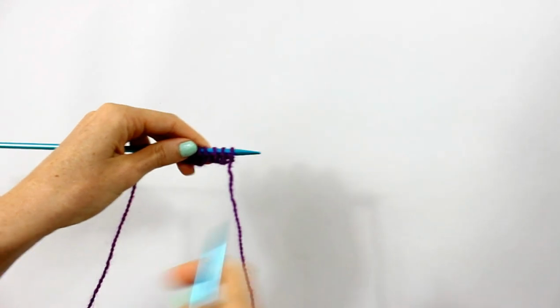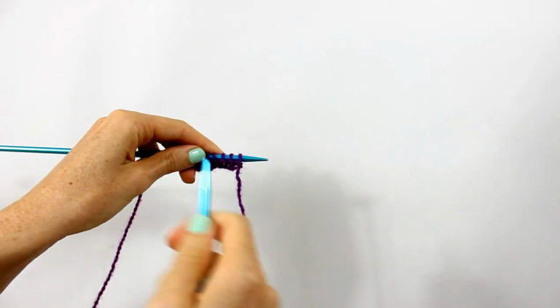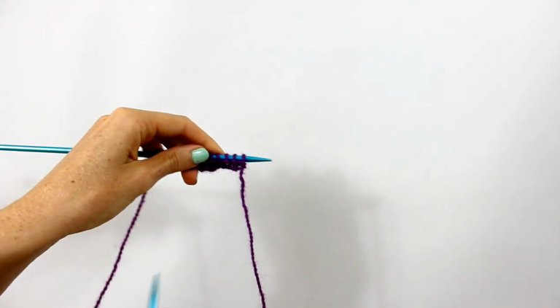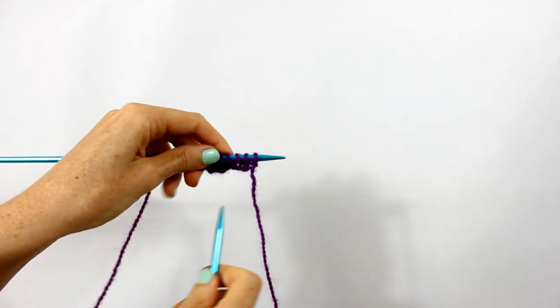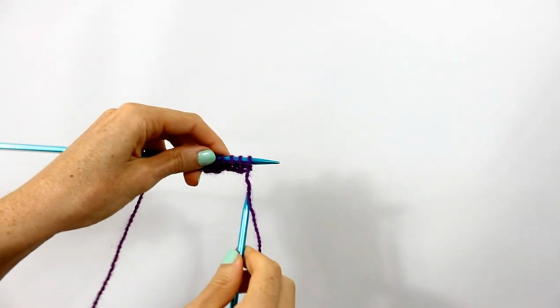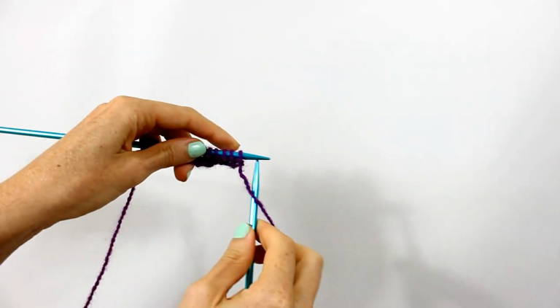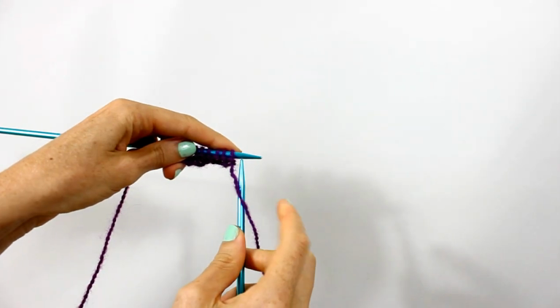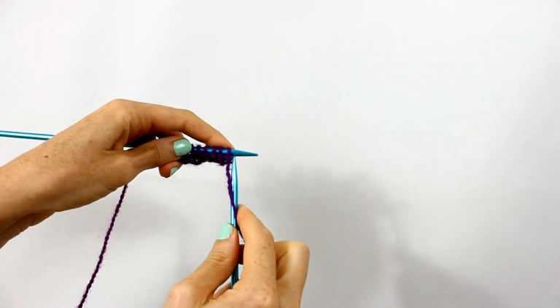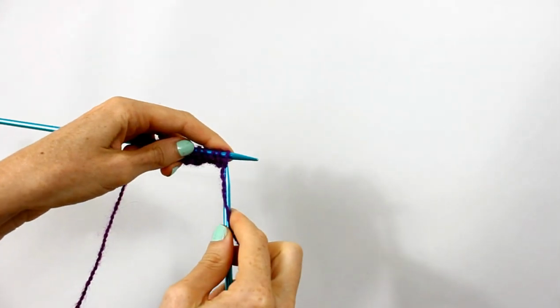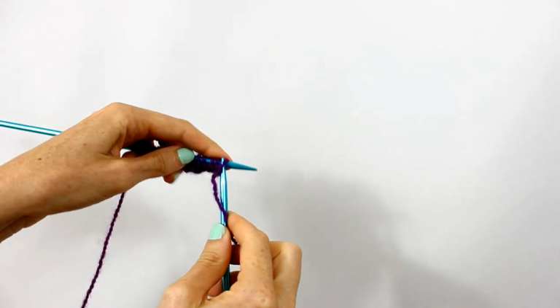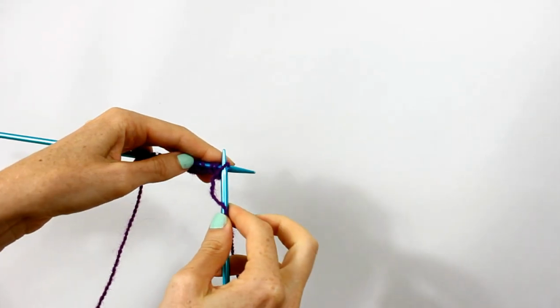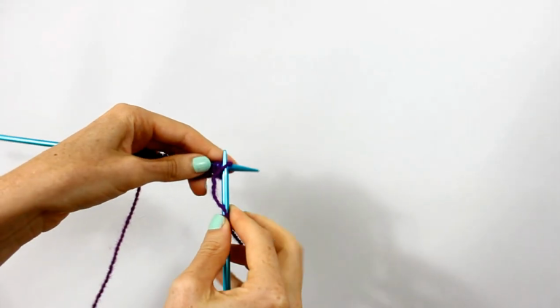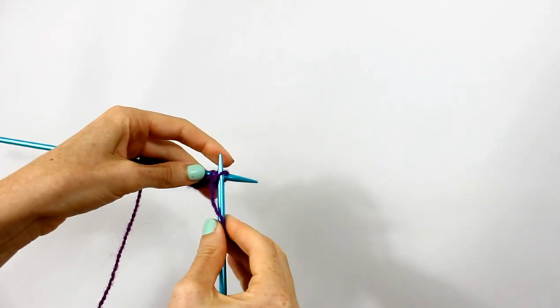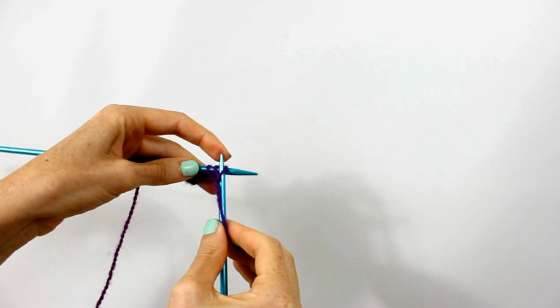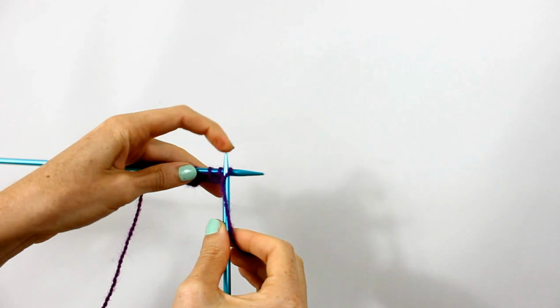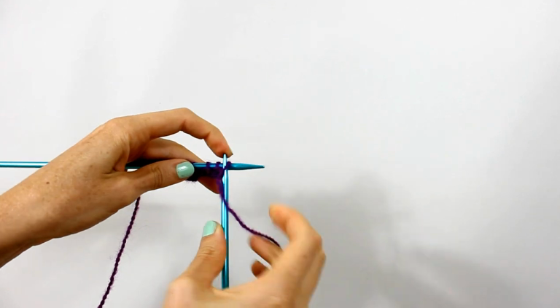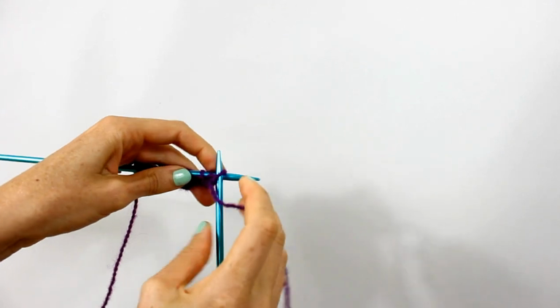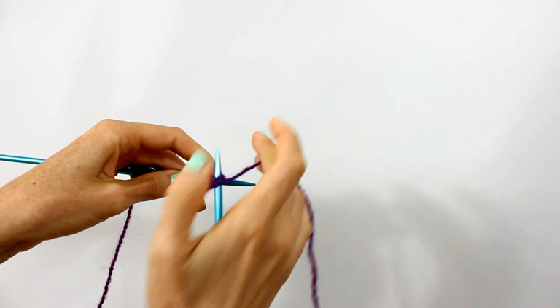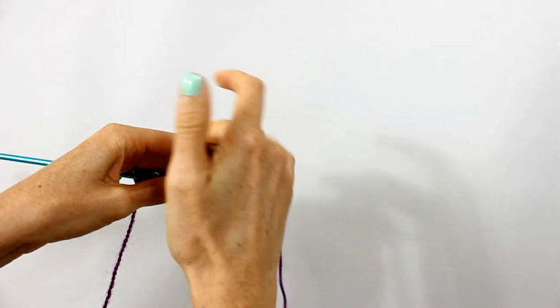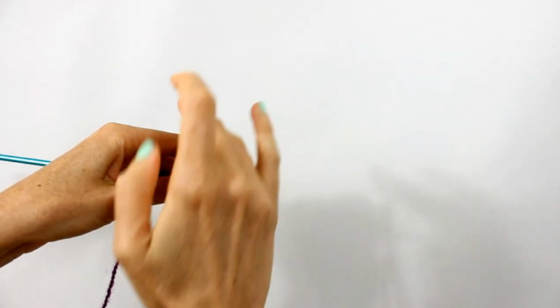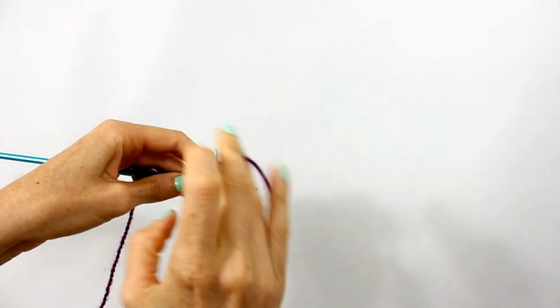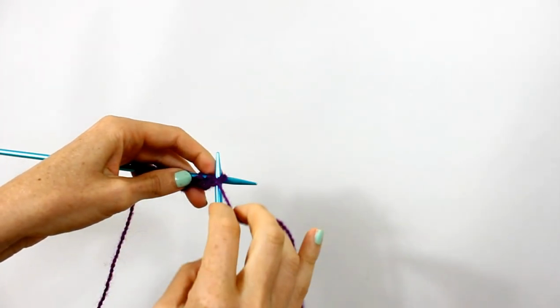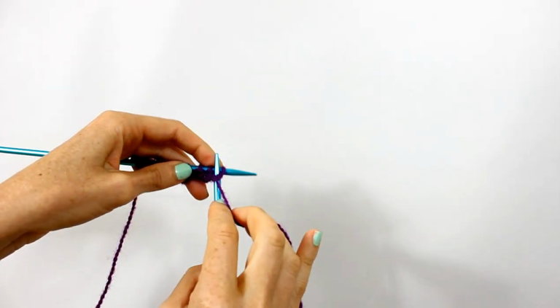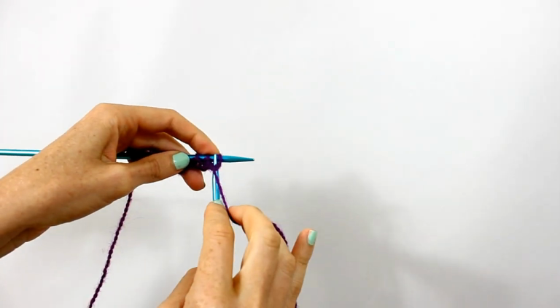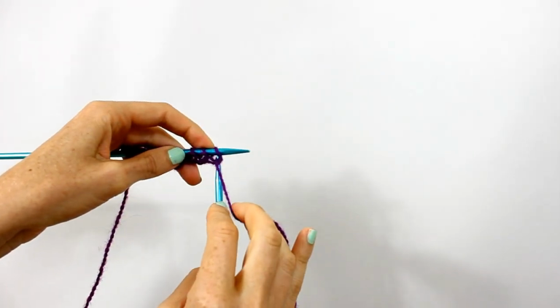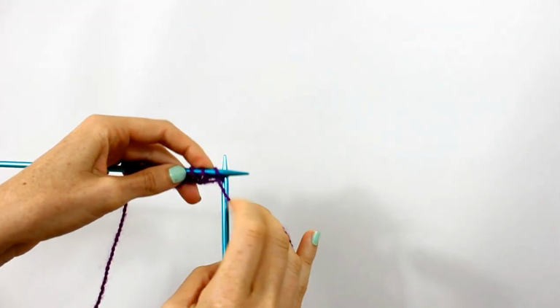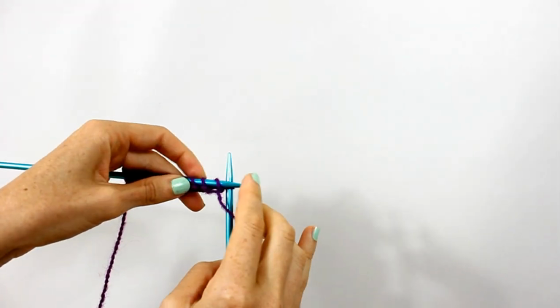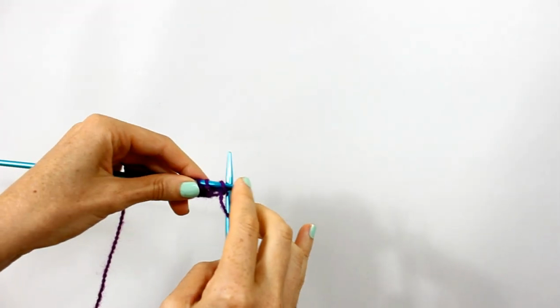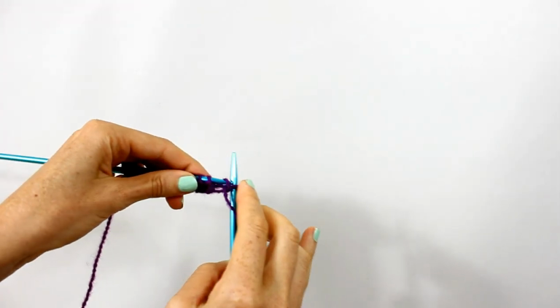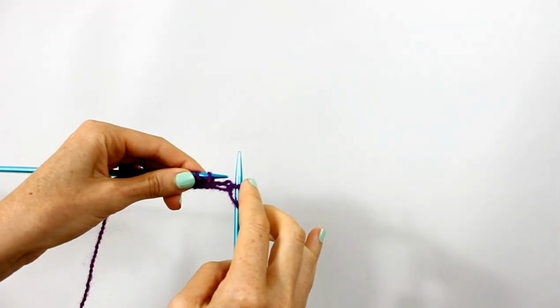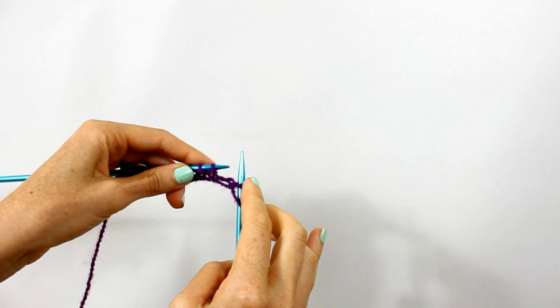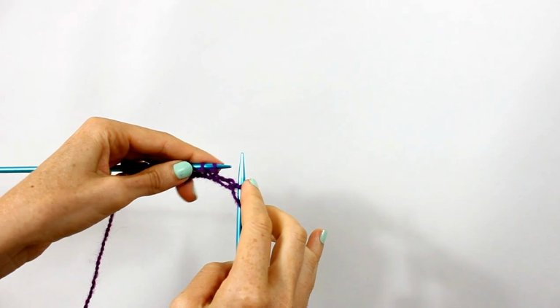To make a purl stitch, insert the needle in the front of the loop, yarn over, pull through and remove.